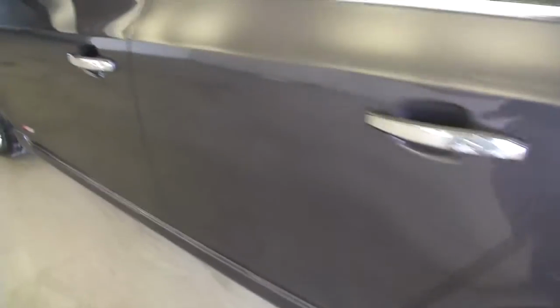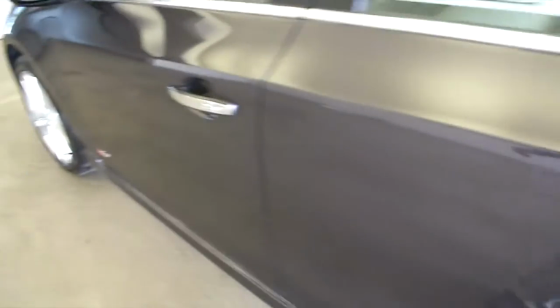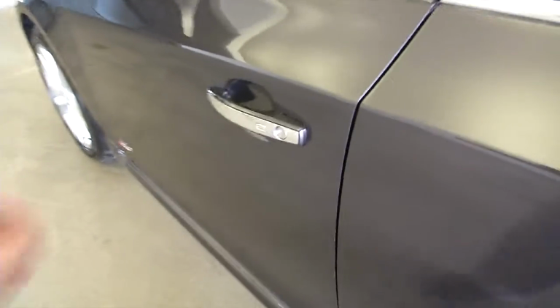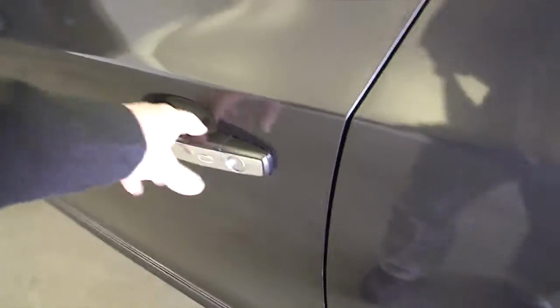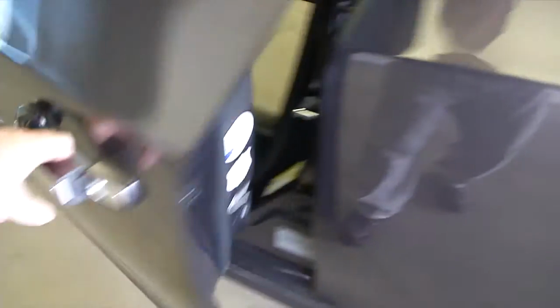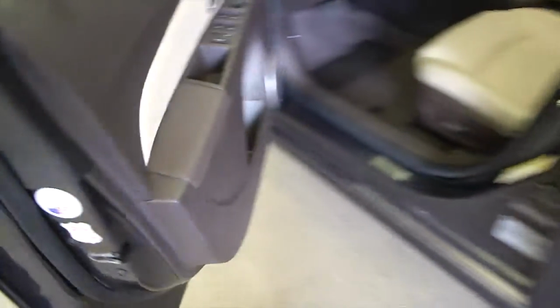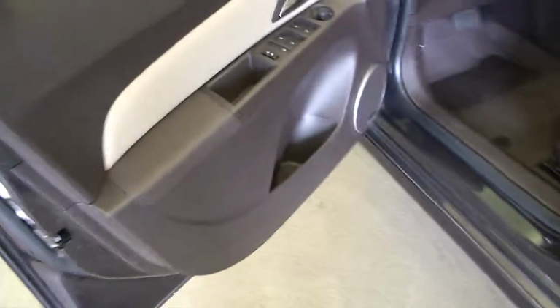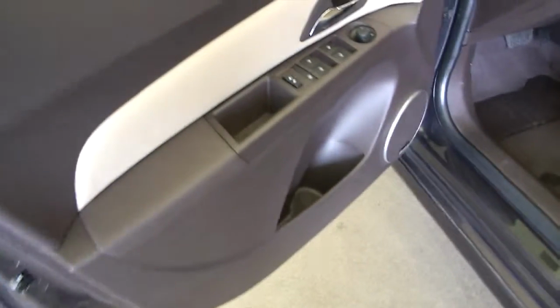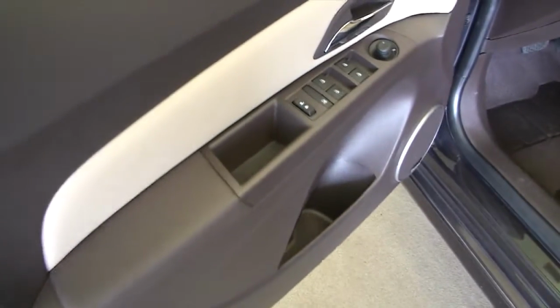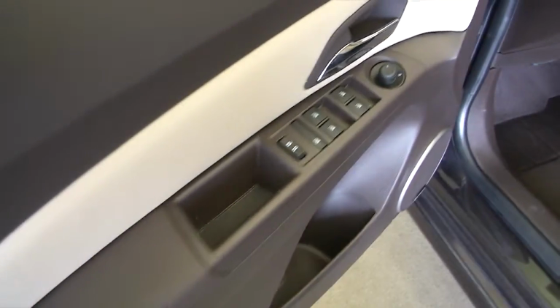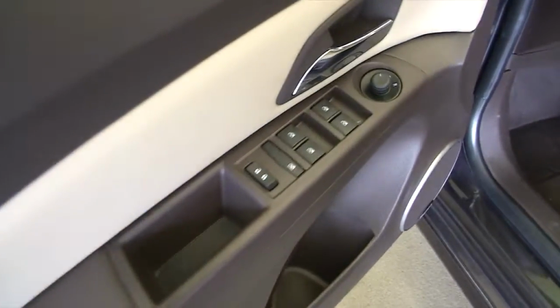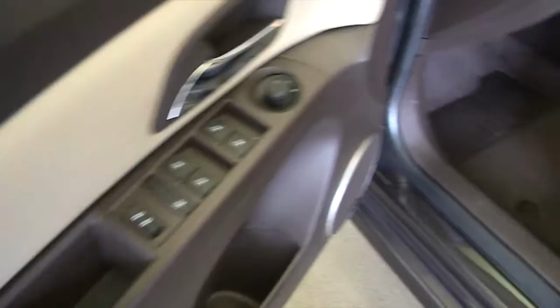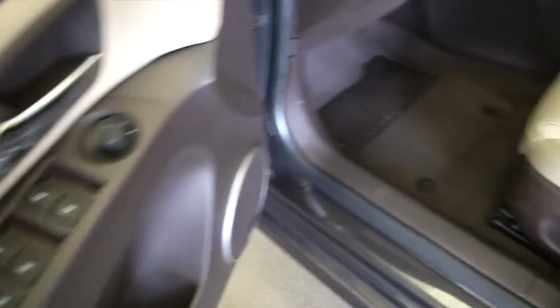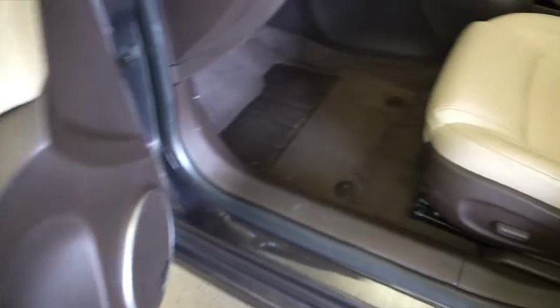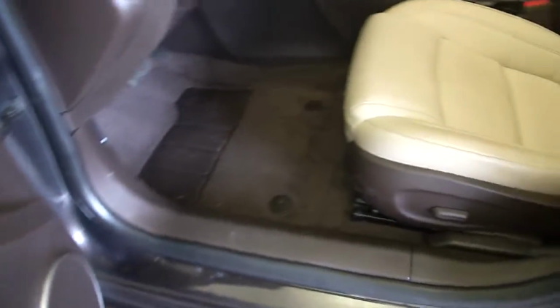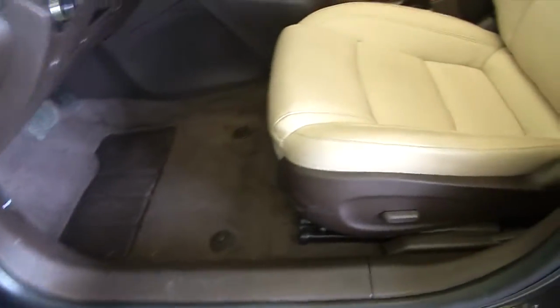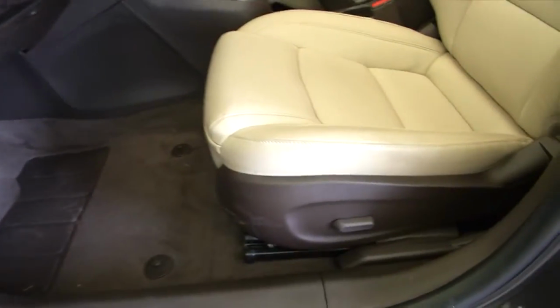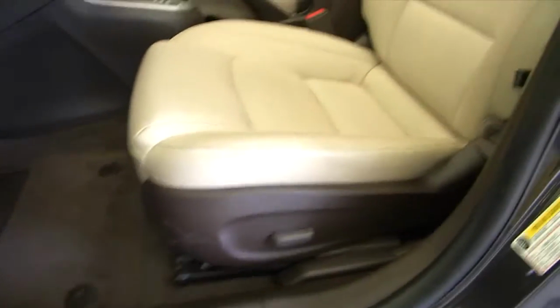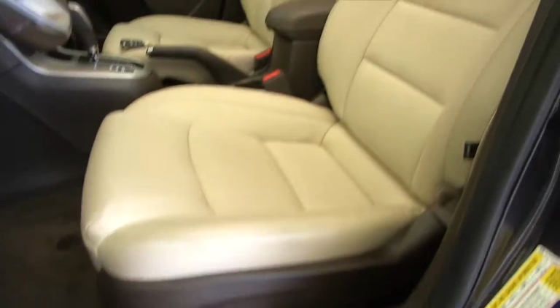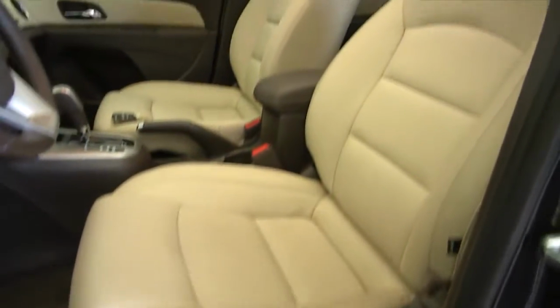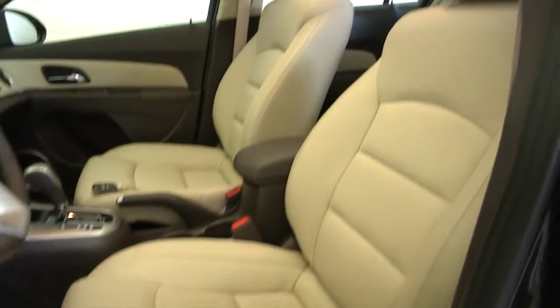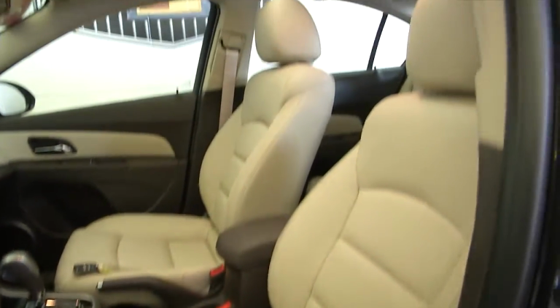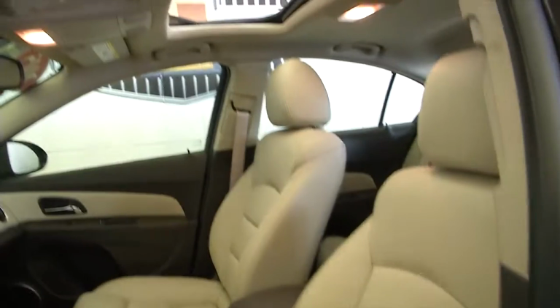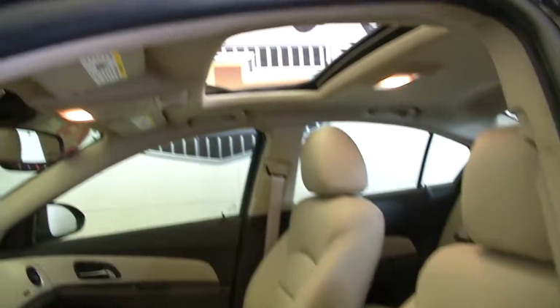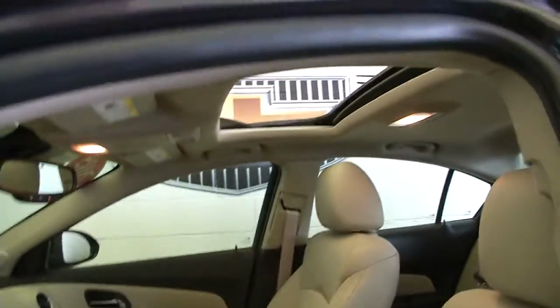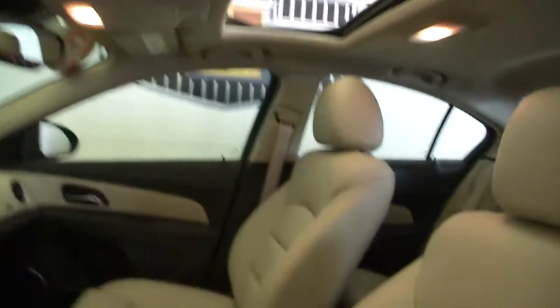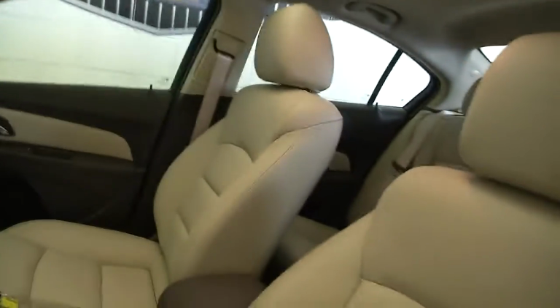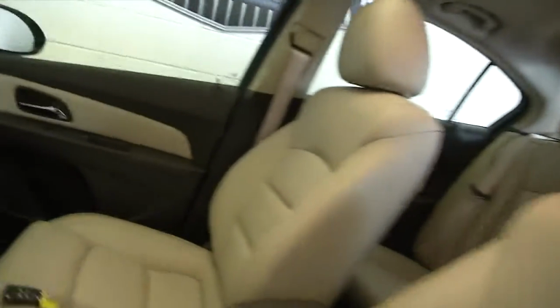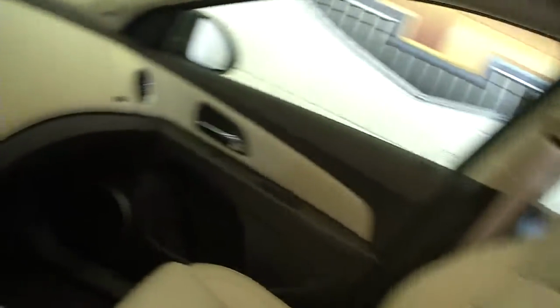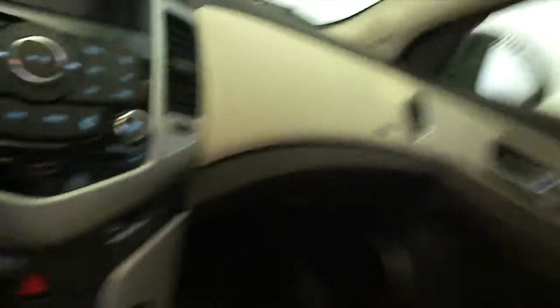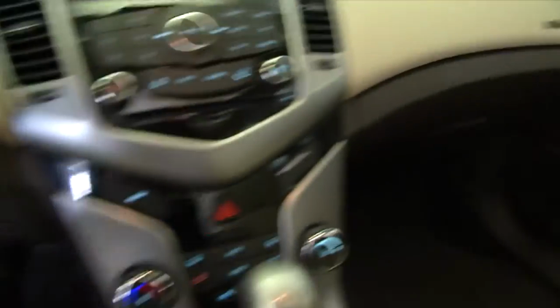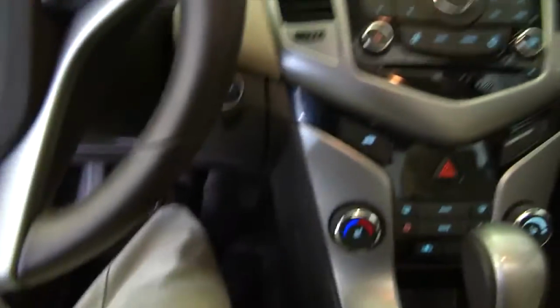Chrome trim on the handles. We open up the driver's side door — power windows, power locks, power mirrors, power seat adjustment. Again, the leather interior, power sunroof. Push start.